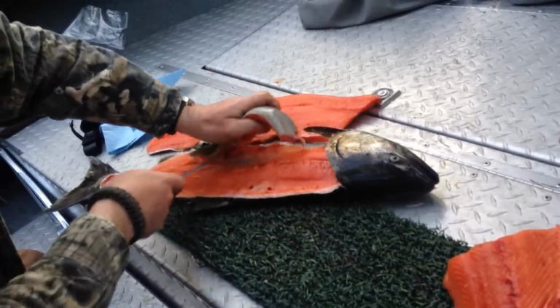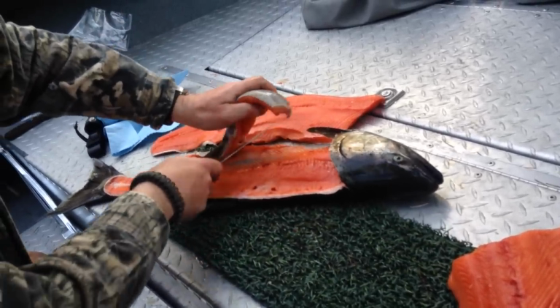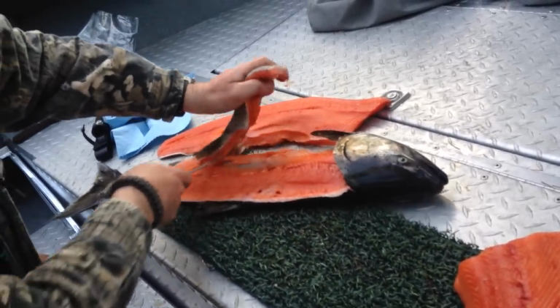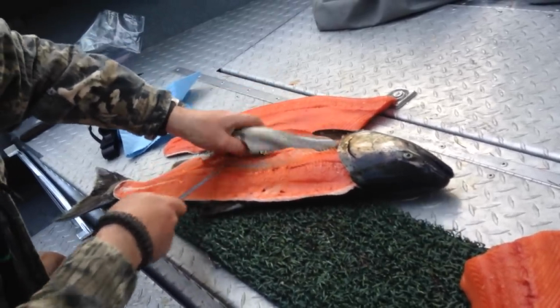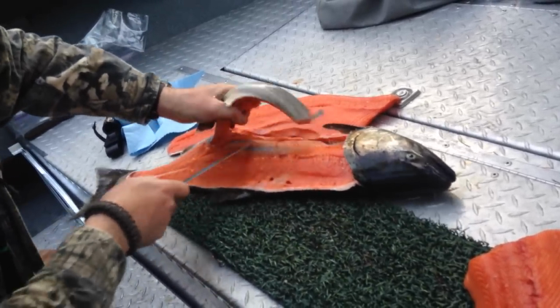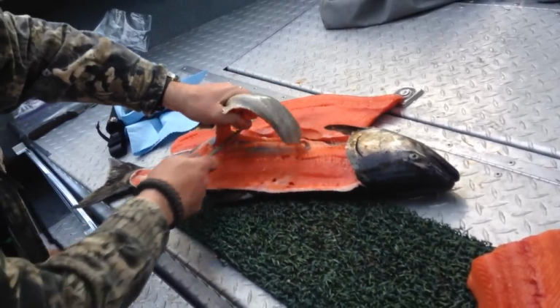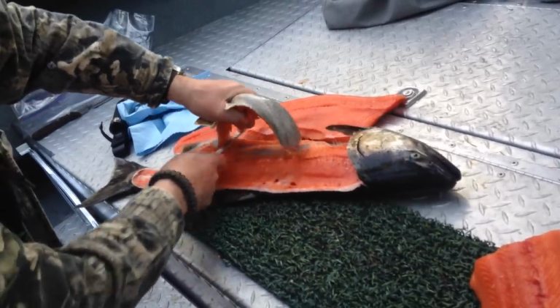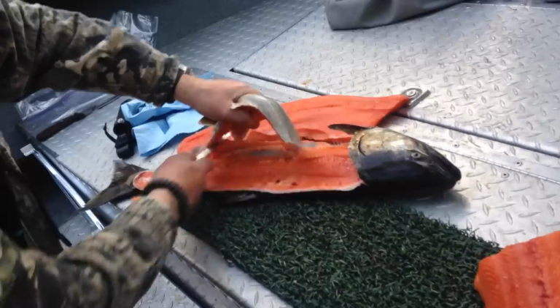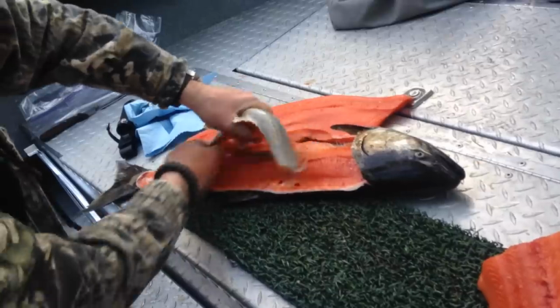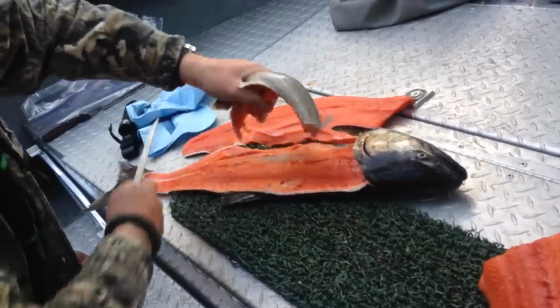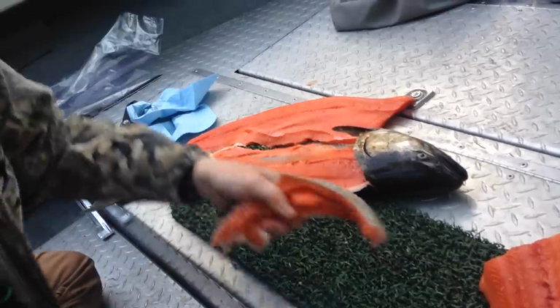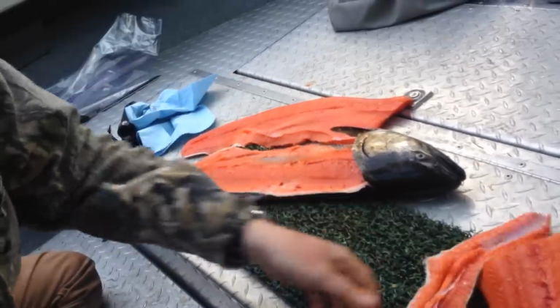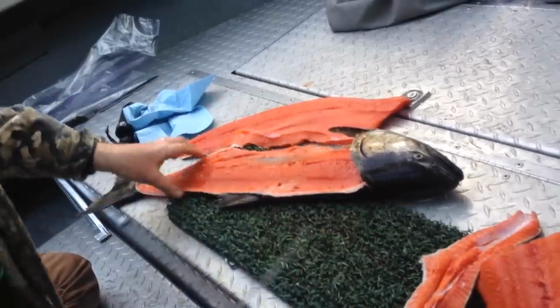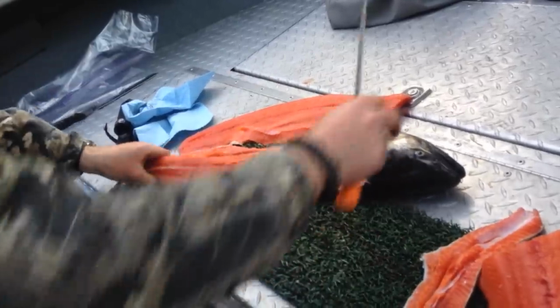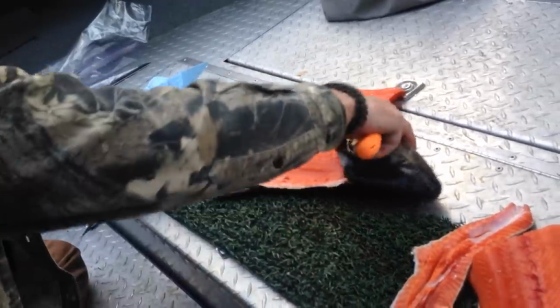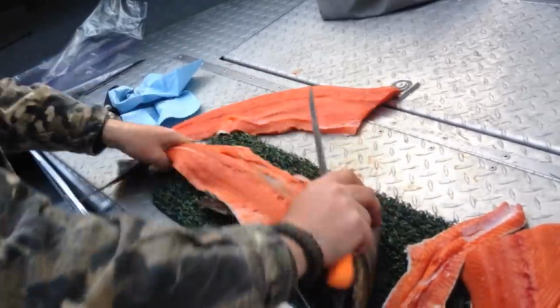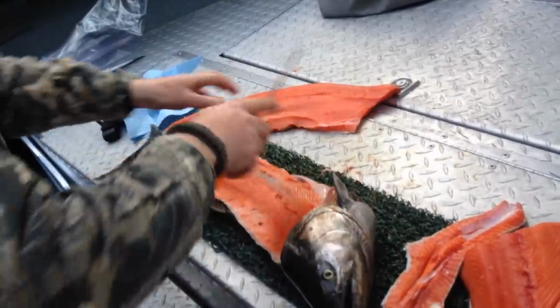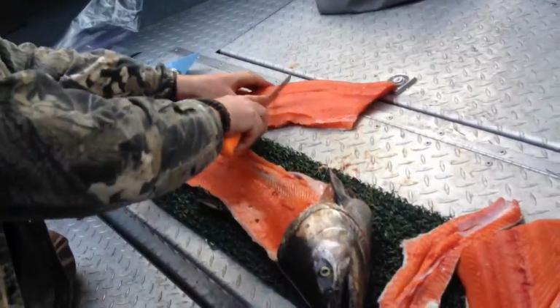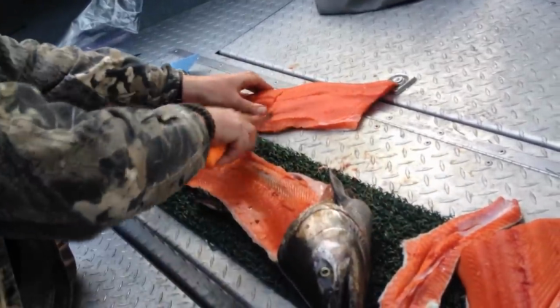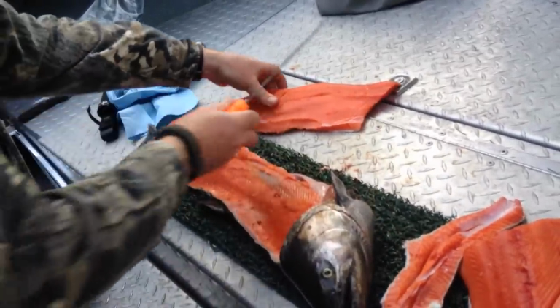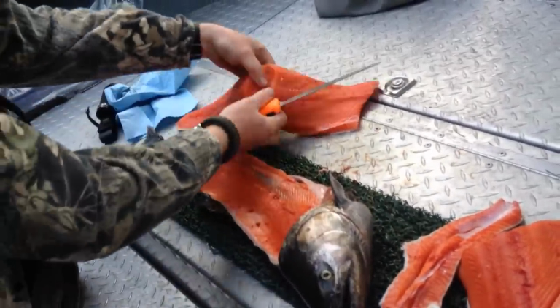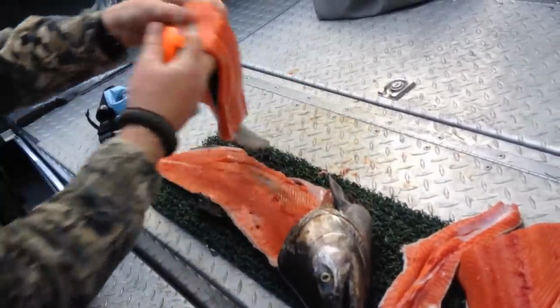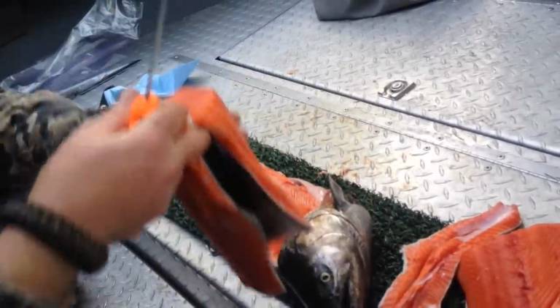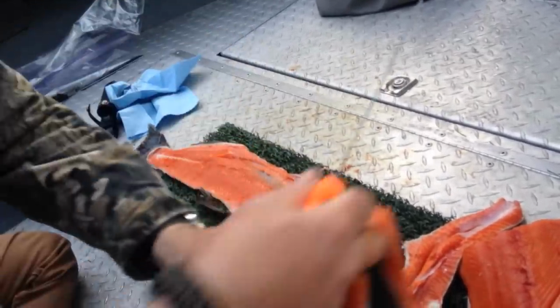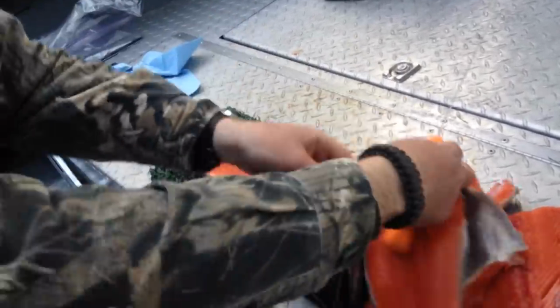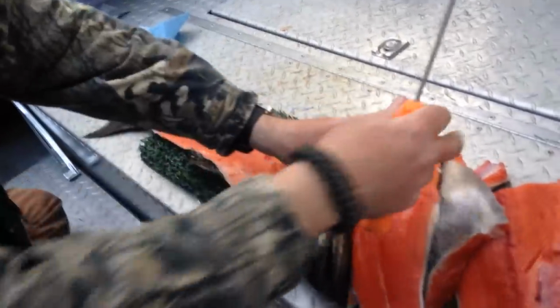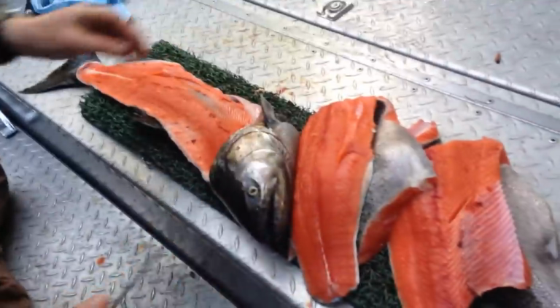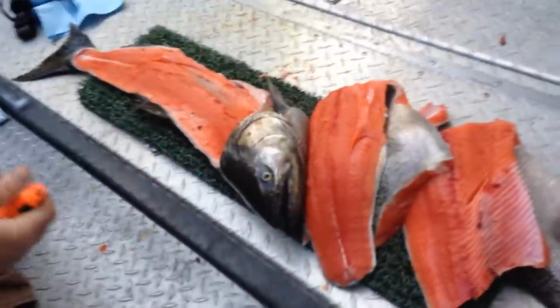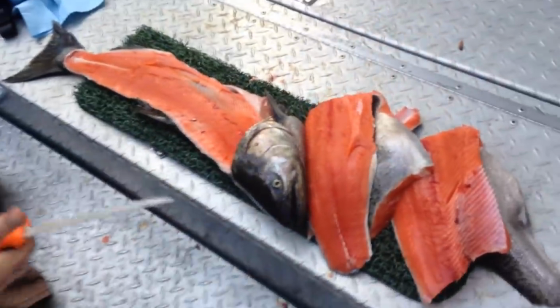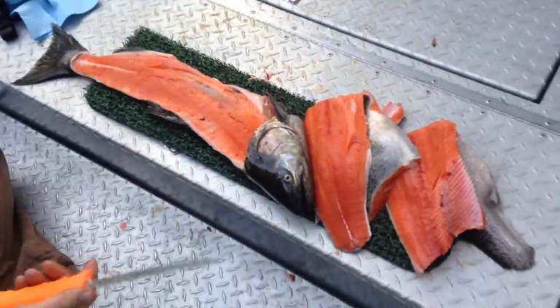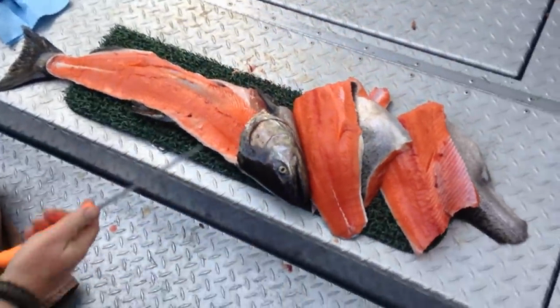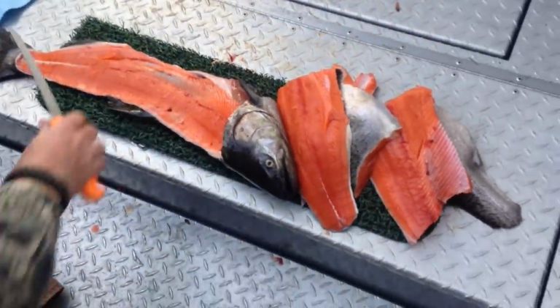How important is it to have a sharp knife? Extremely — this one's getting dull. There you have it, pretty easy fillets. Choice quality spring salmon.